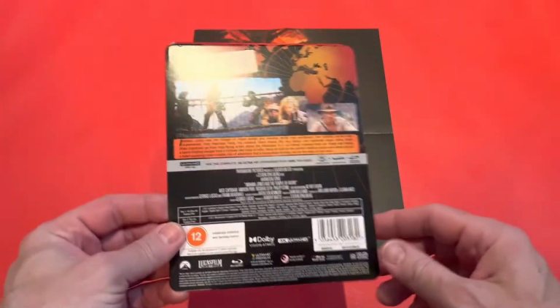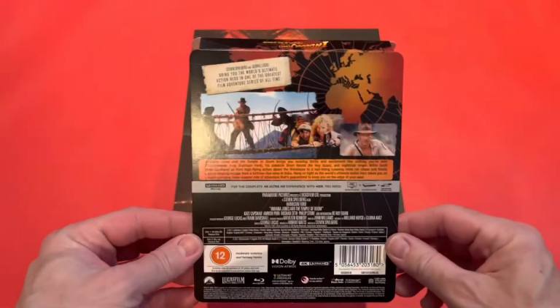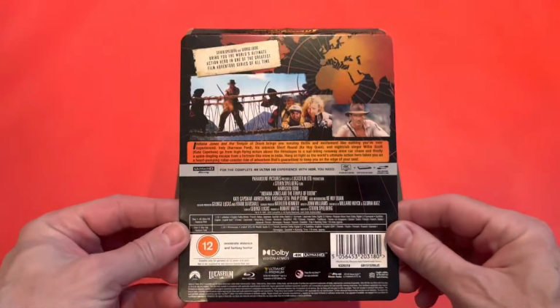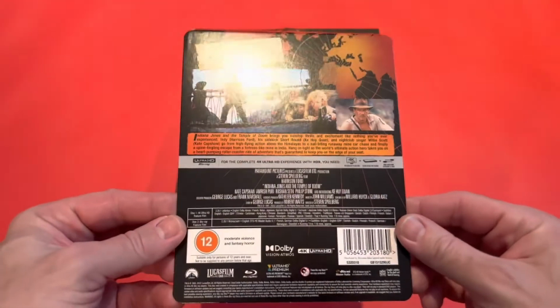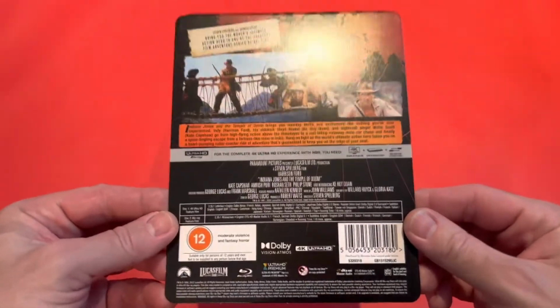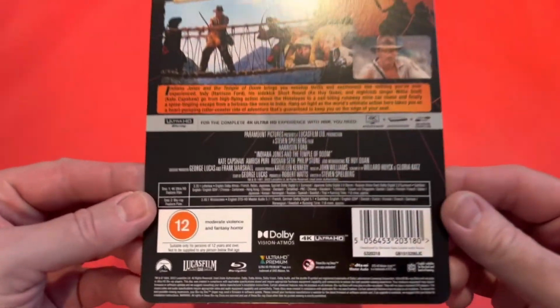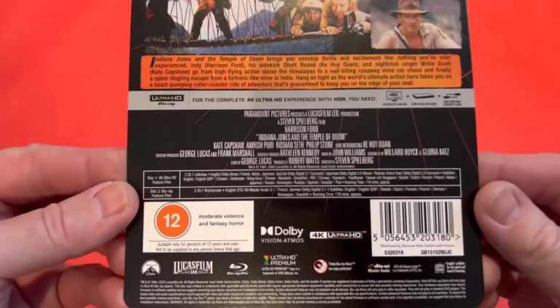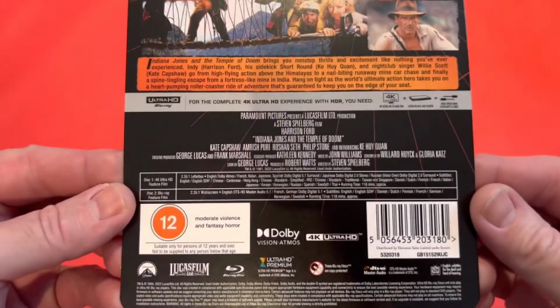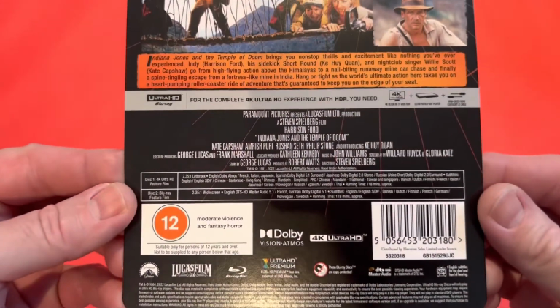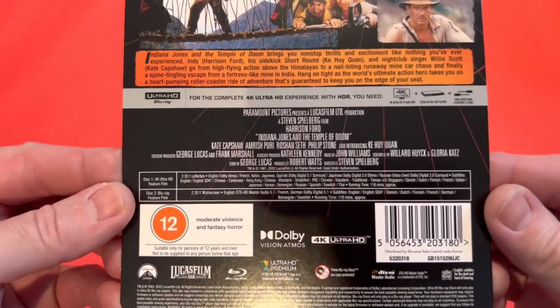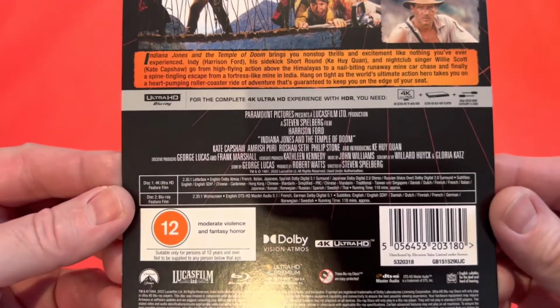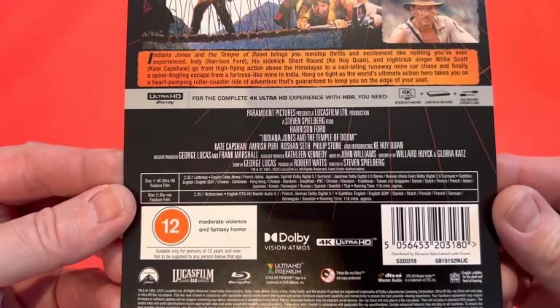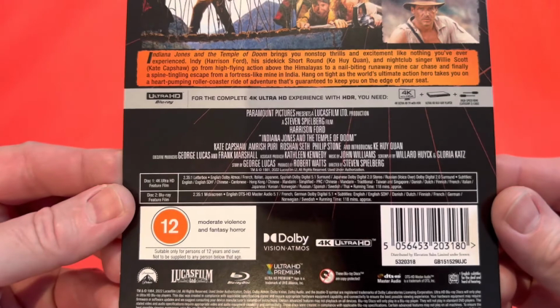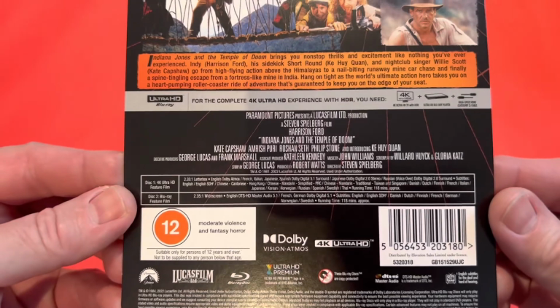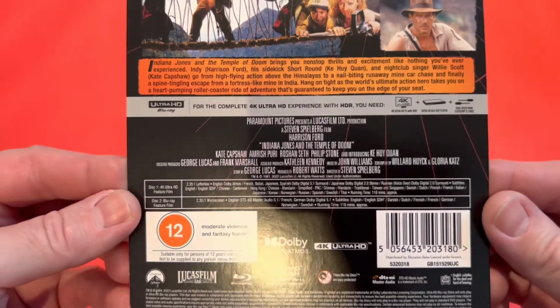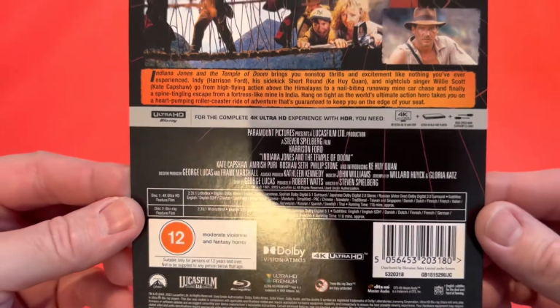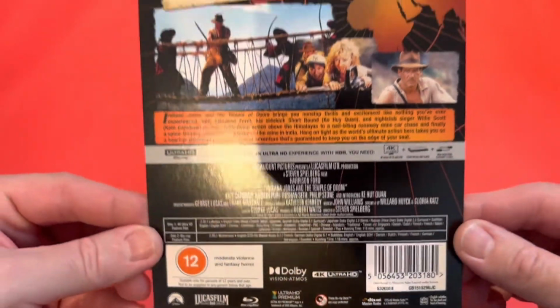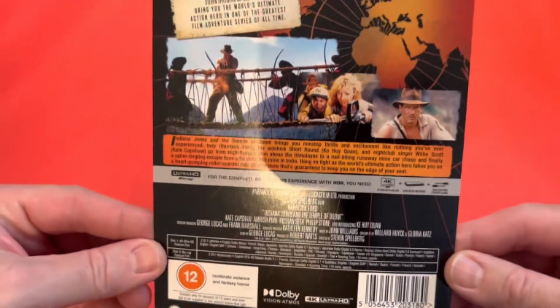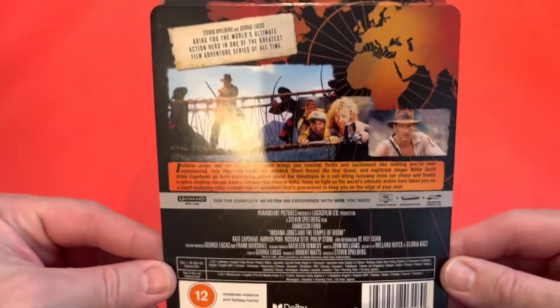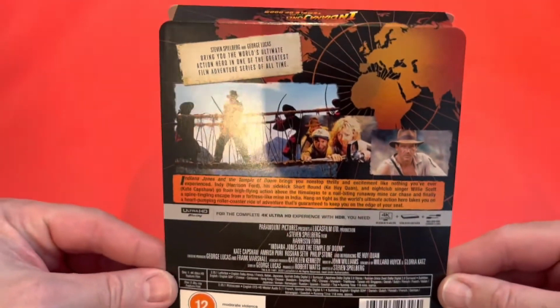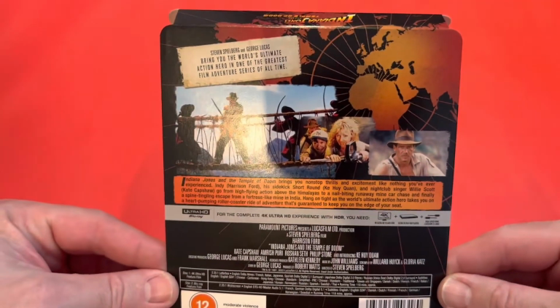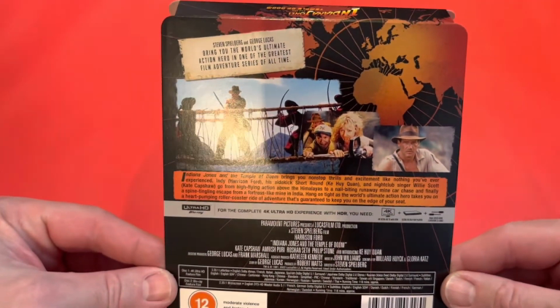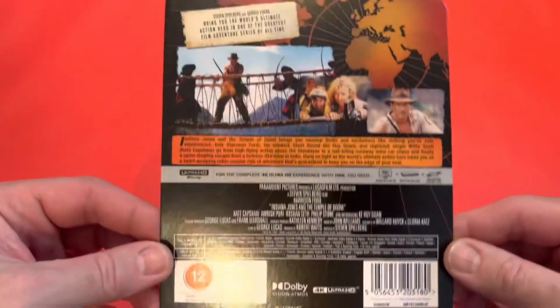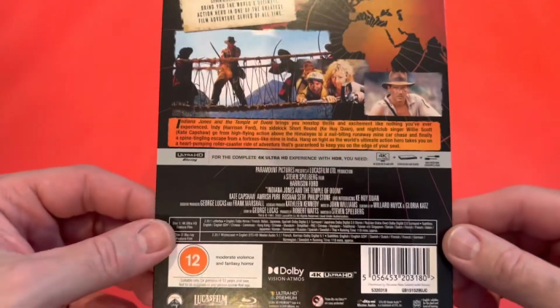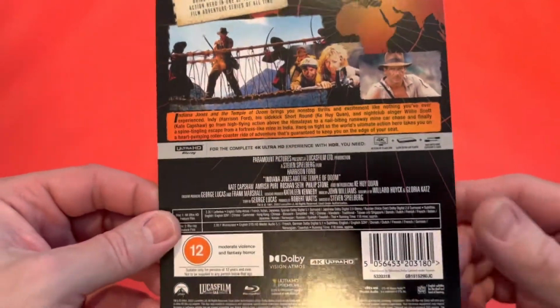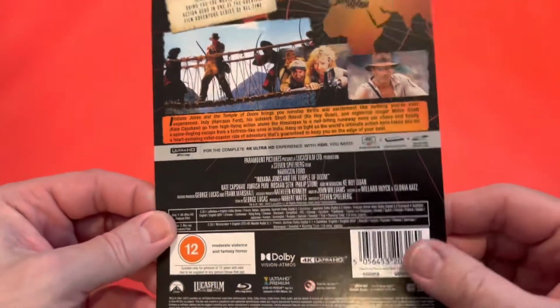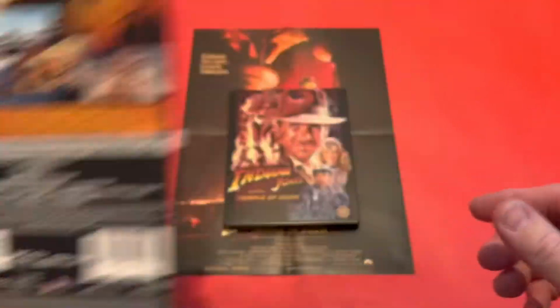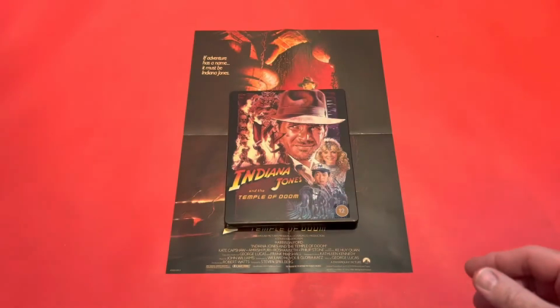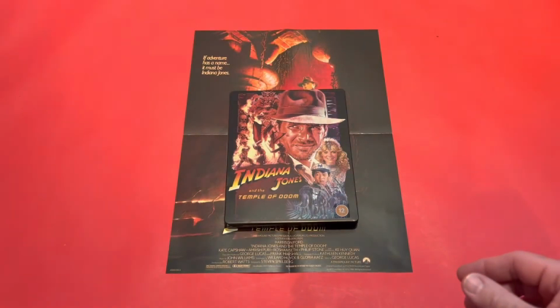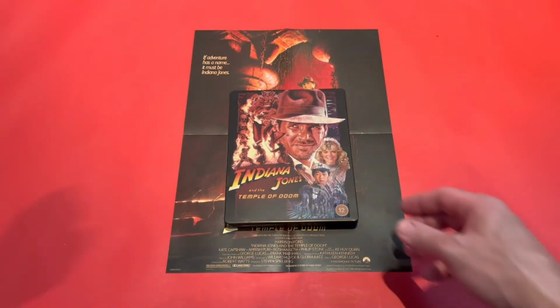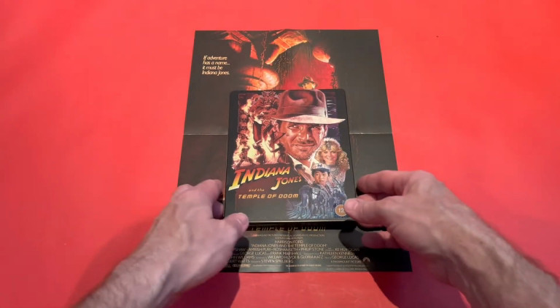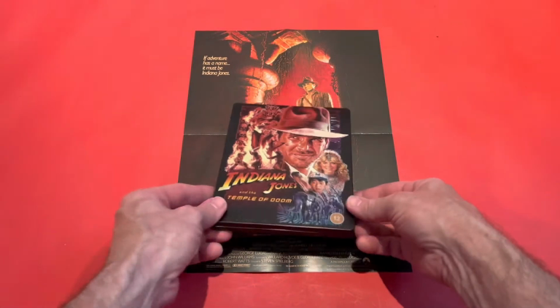Here's a look at the actual J card that comes with it — zoom in there so you can see the languages and the features. It's a cardboard J card again.